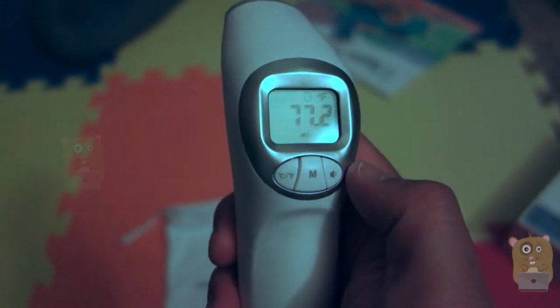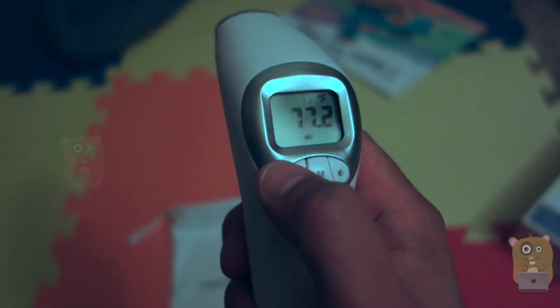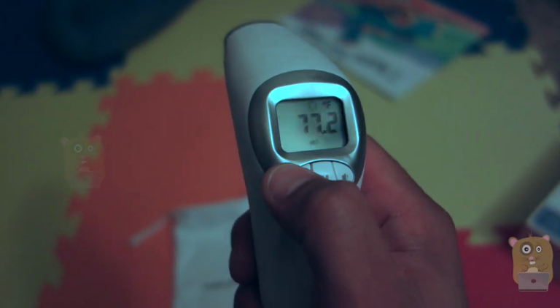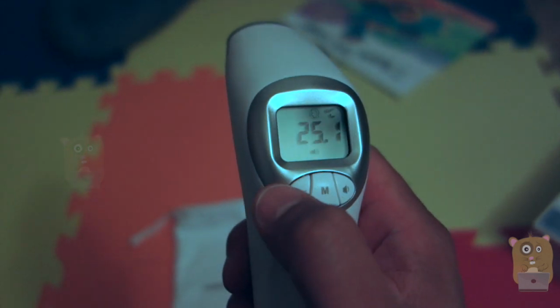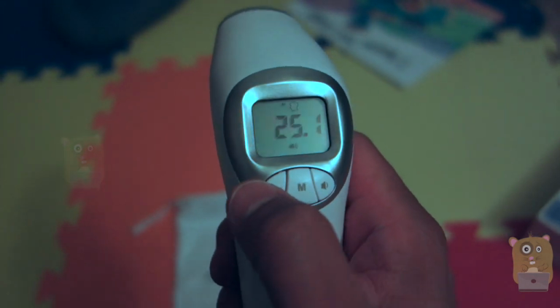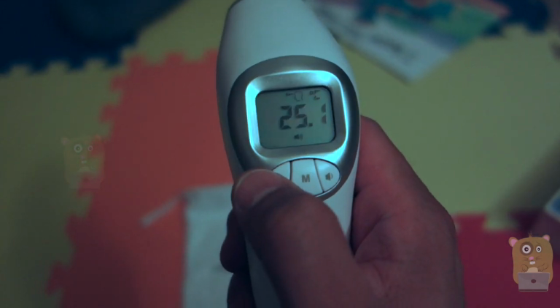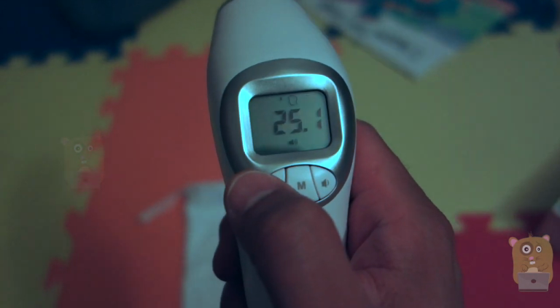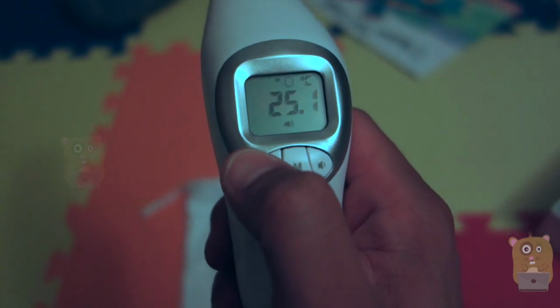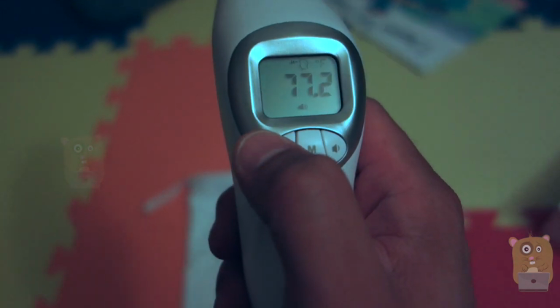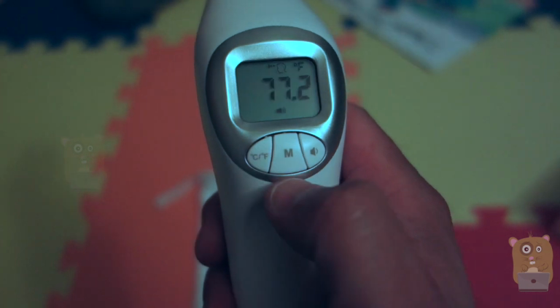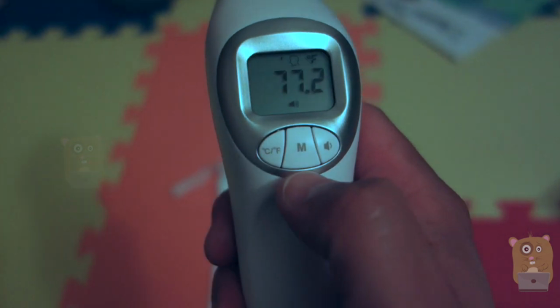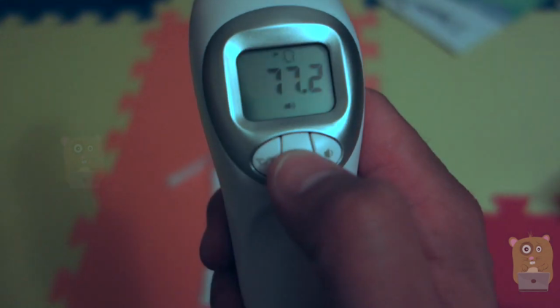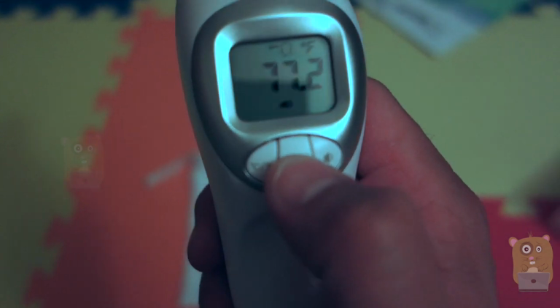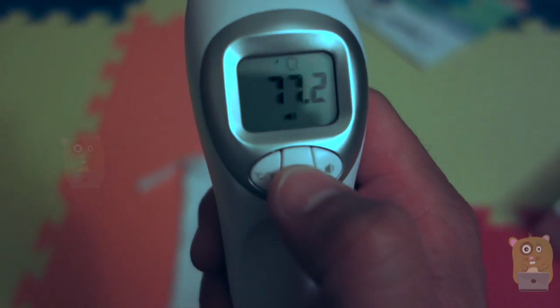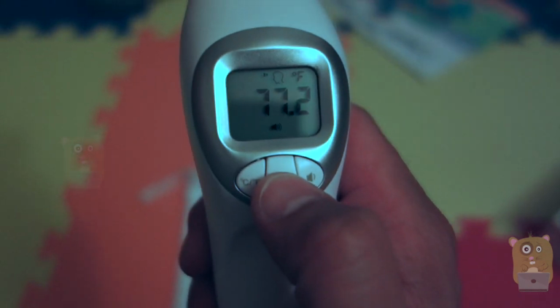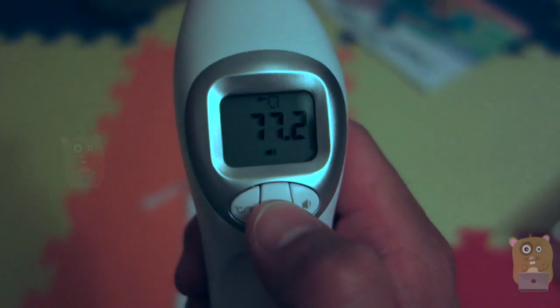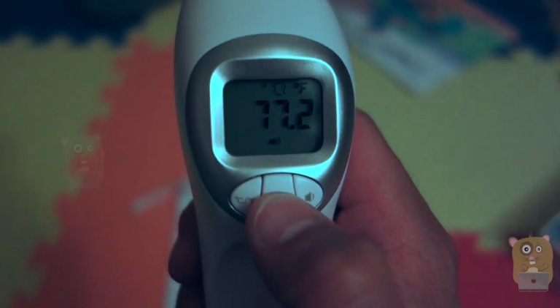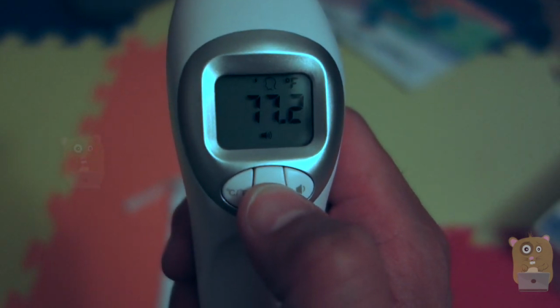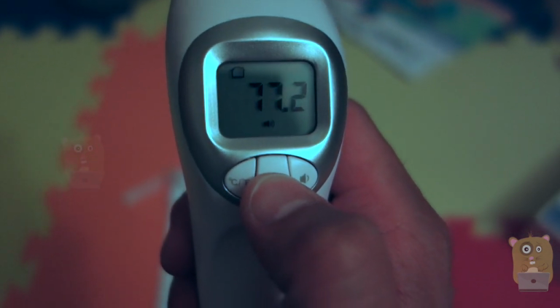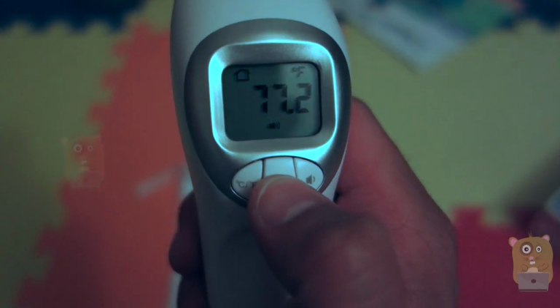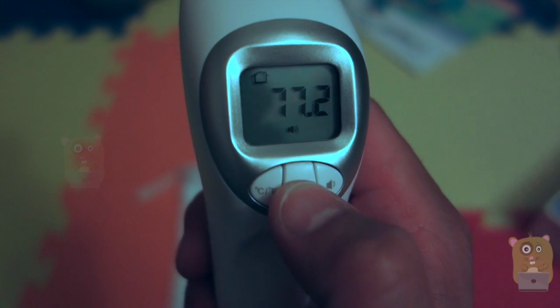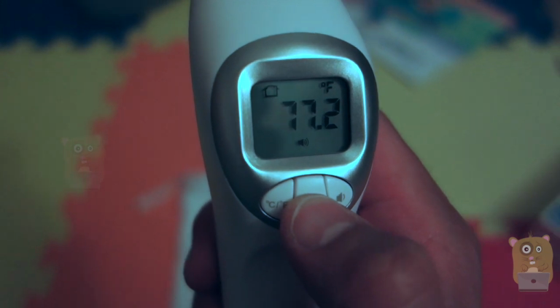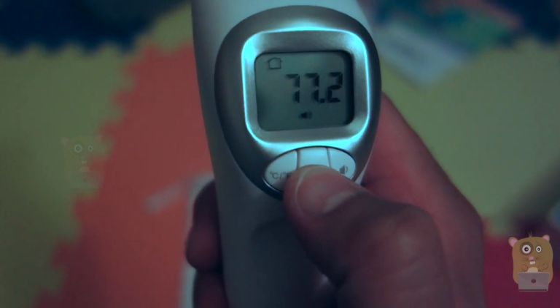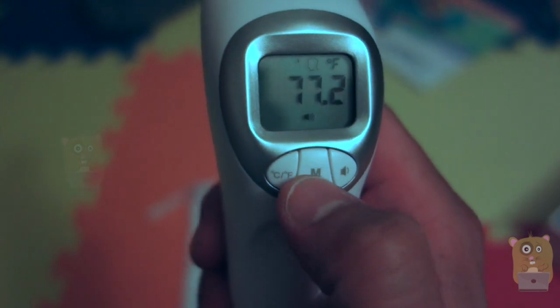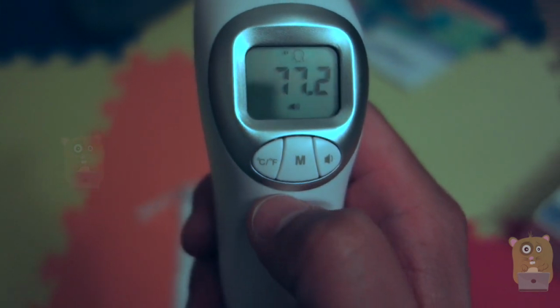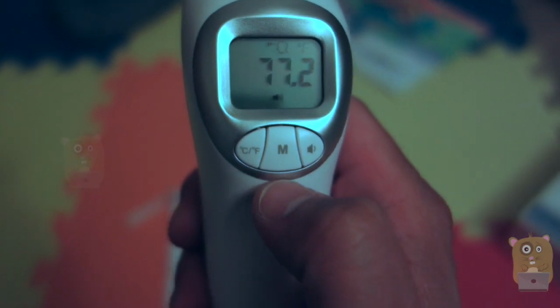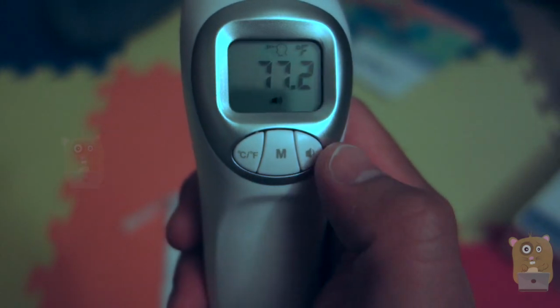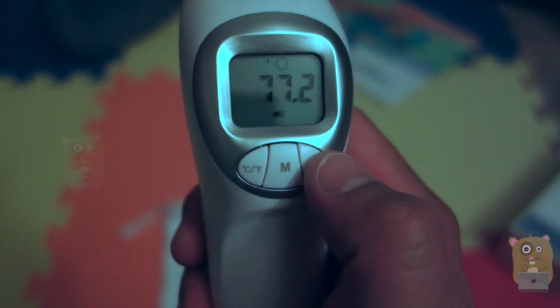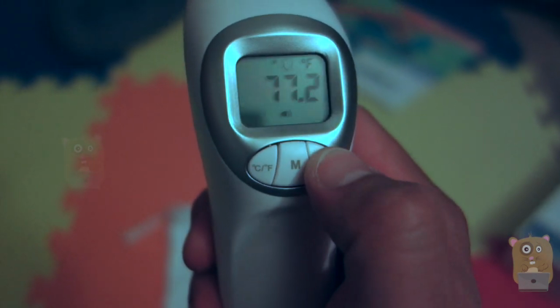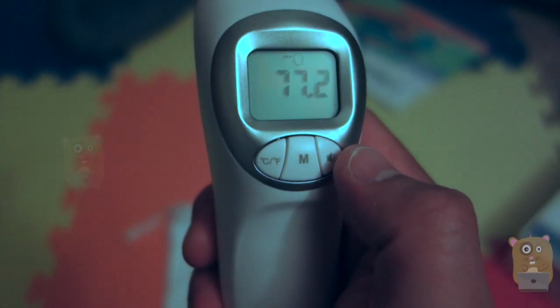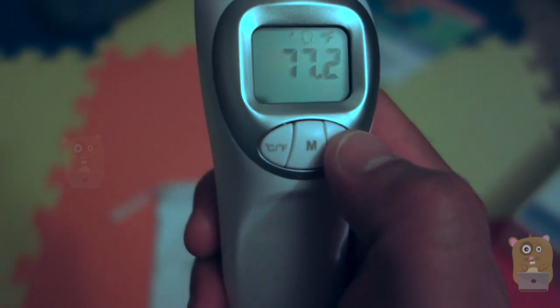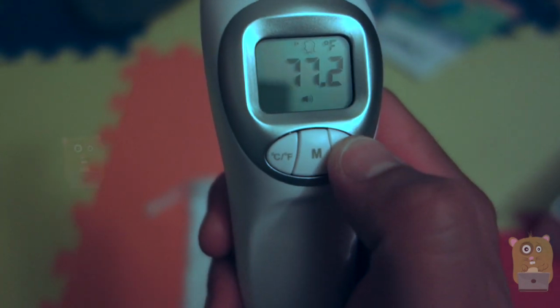I can change between Celsius and Fahrenheit, and I'll change the mode. So currently it's measuring body temperature — now it's measuring surface. I'll switch it back to body temperature. I can also turn off the beep if I want to.